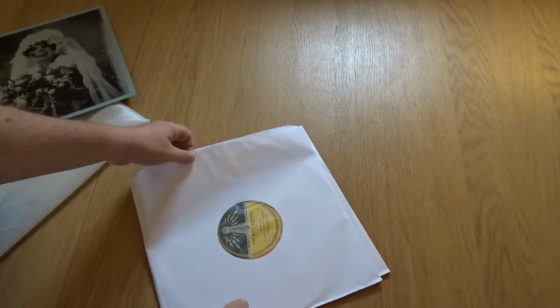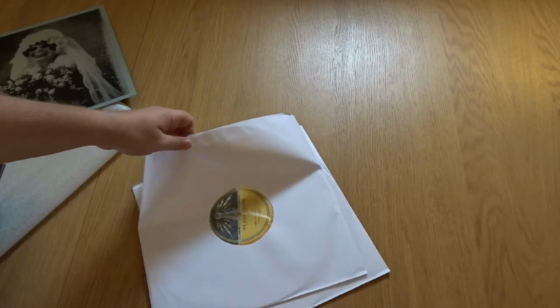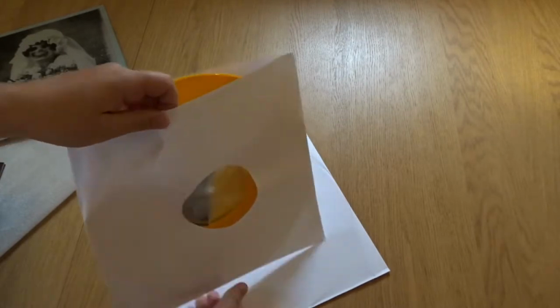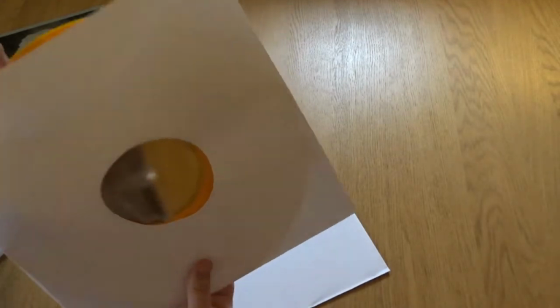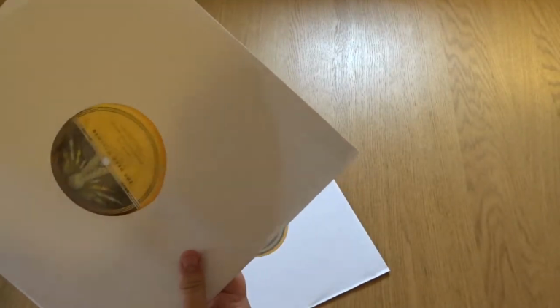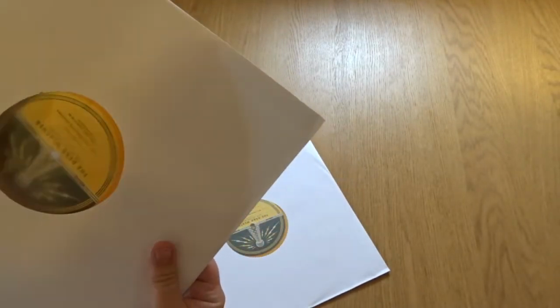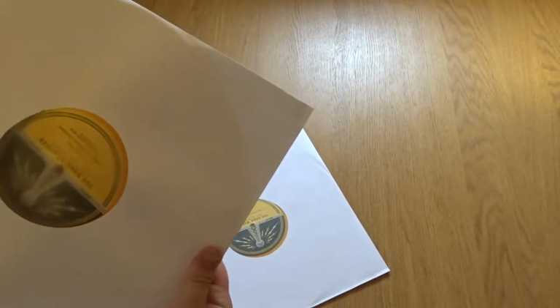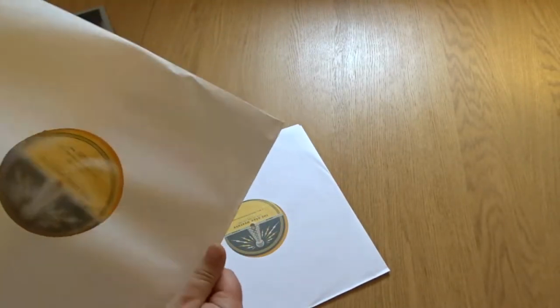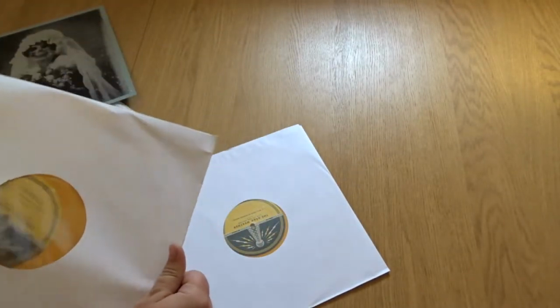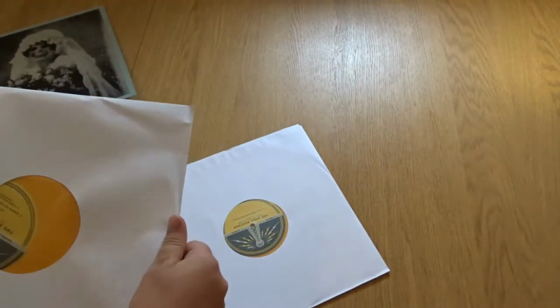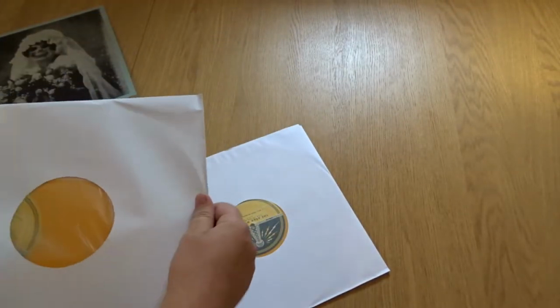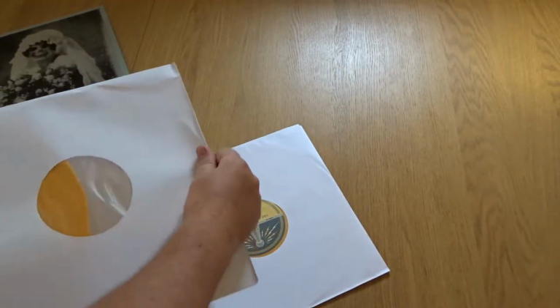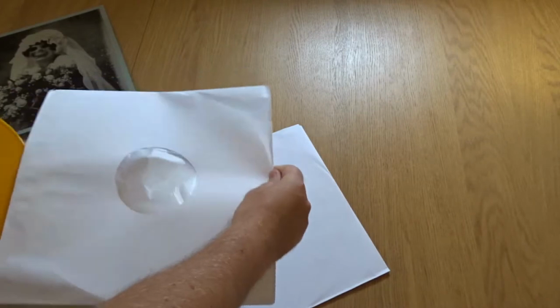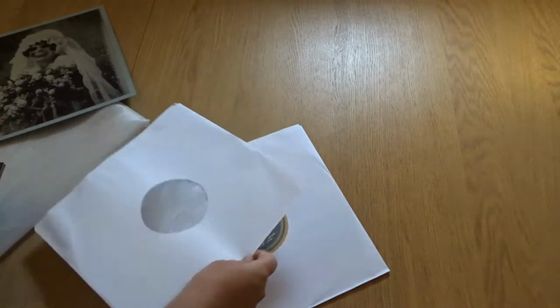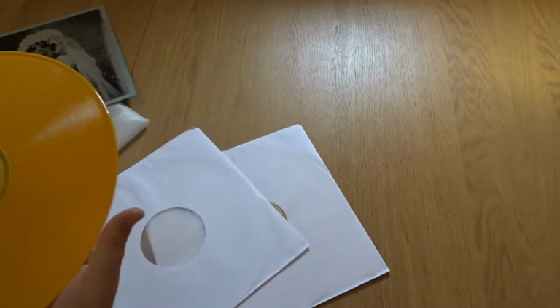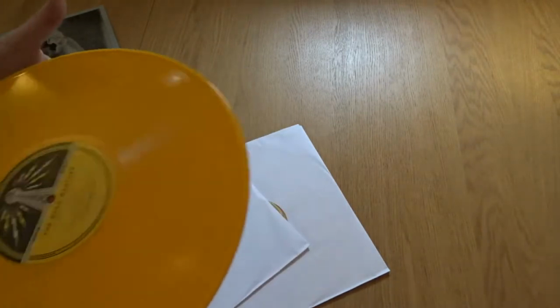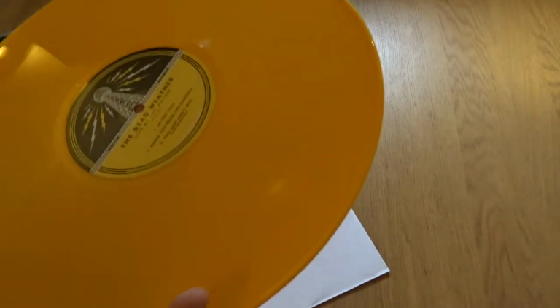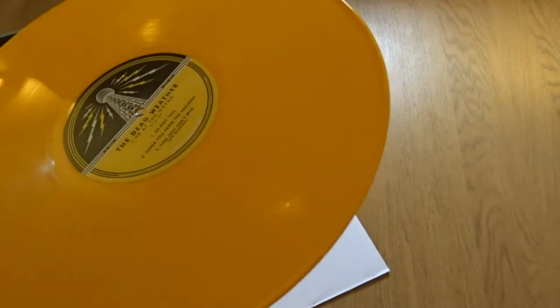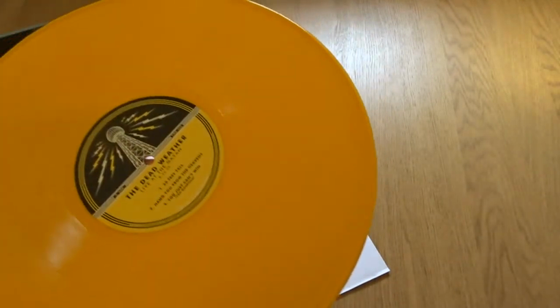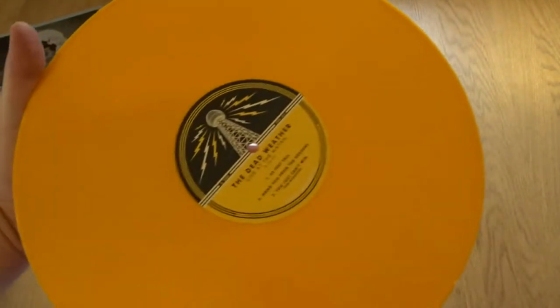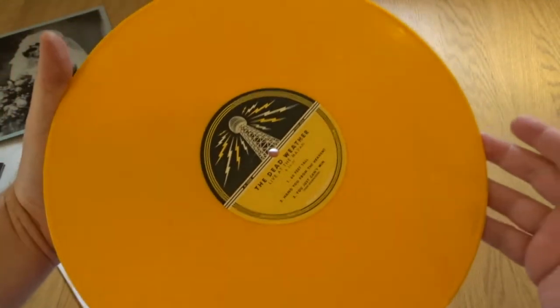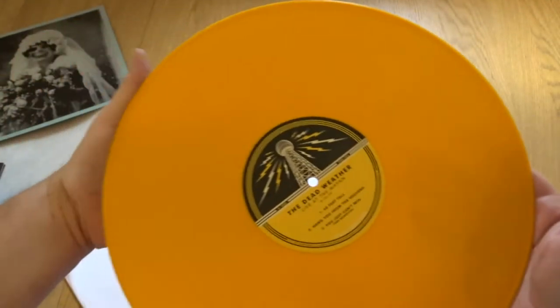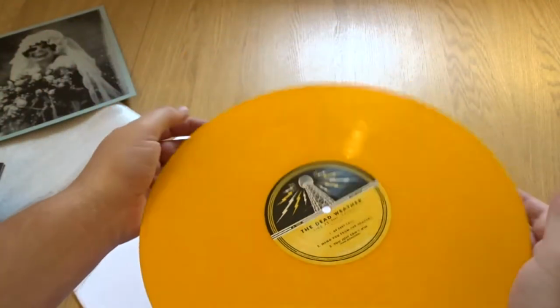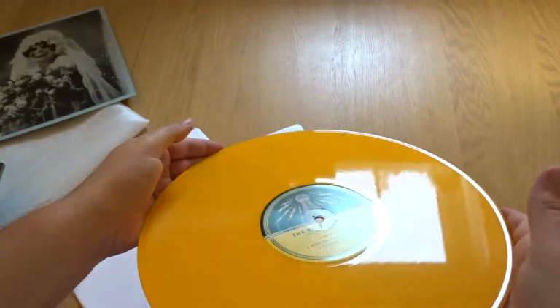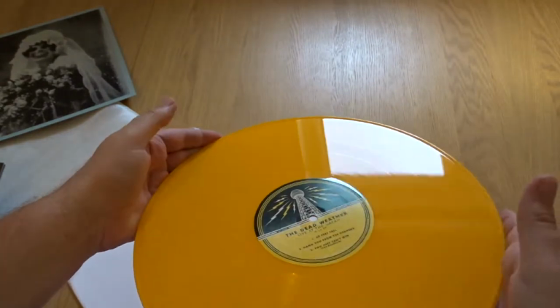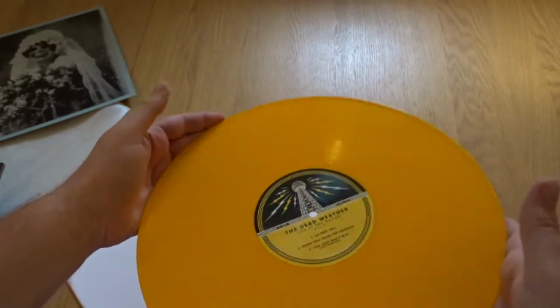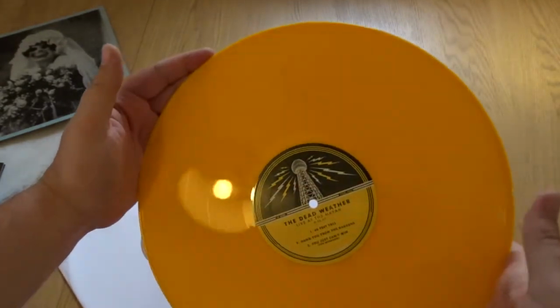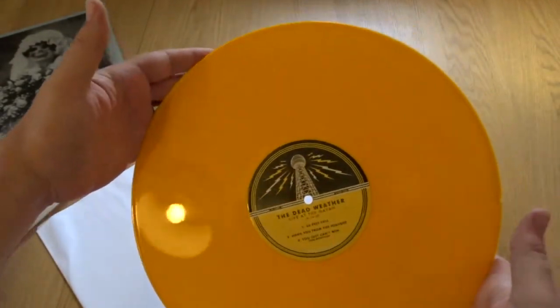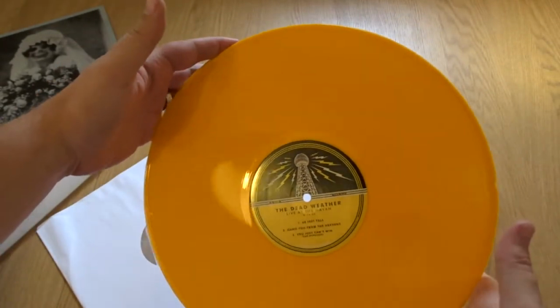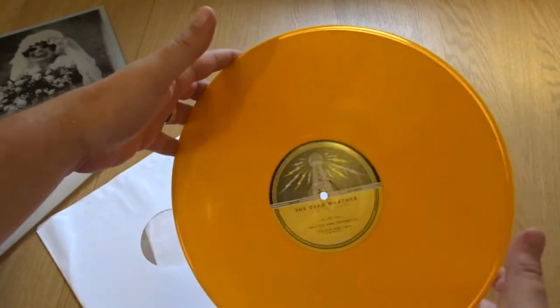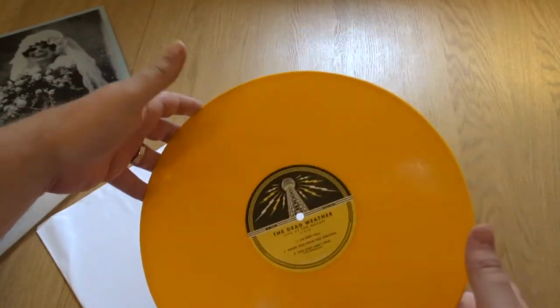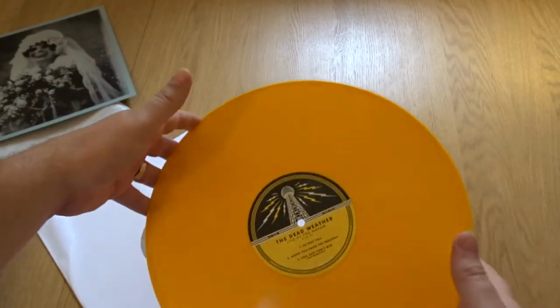I obviously love the vault, but it would be nice to have a digital download code so you could listen to it in the car. Look at that — that's beautiful, classic Third Man colours.